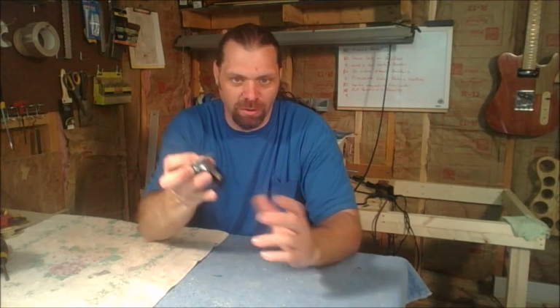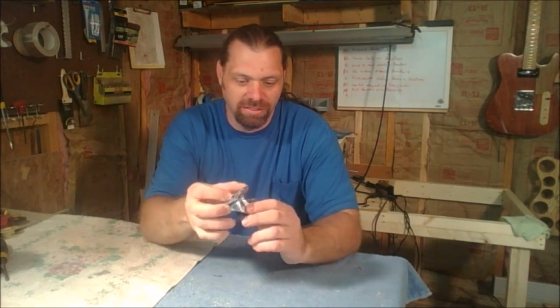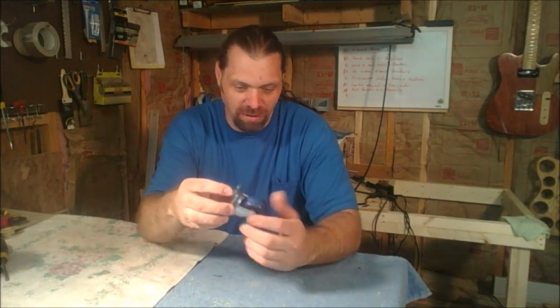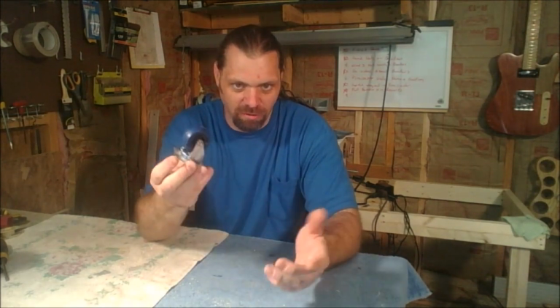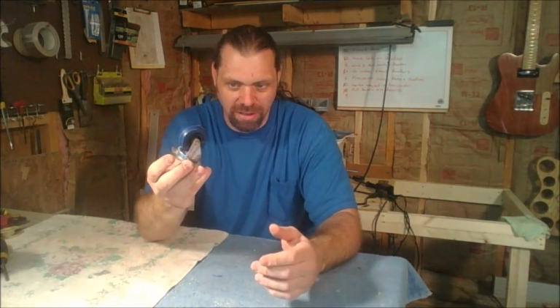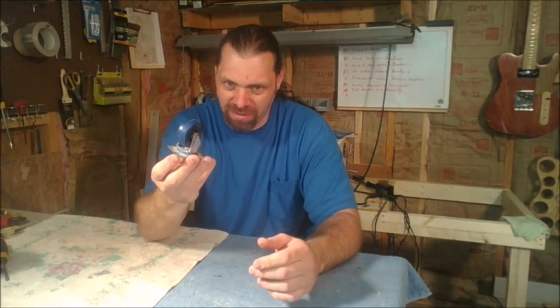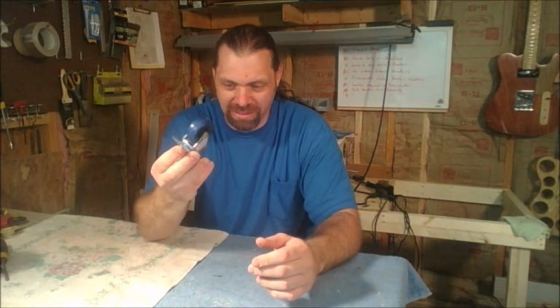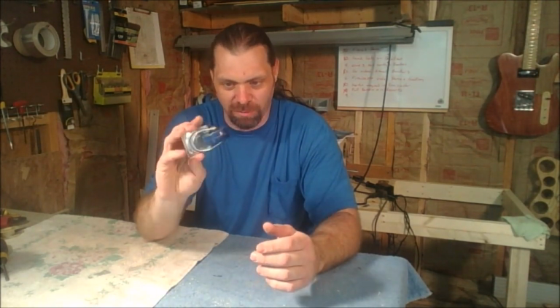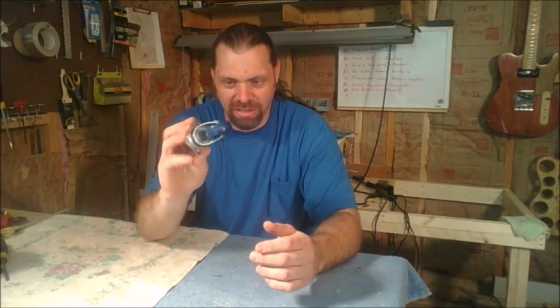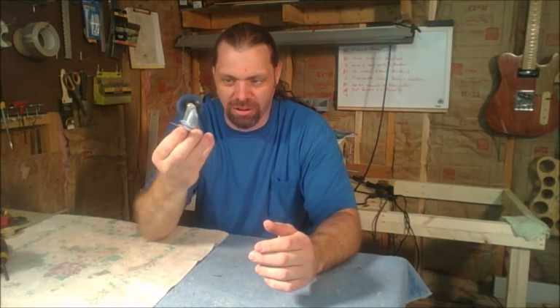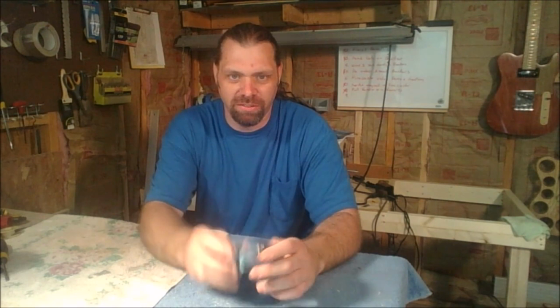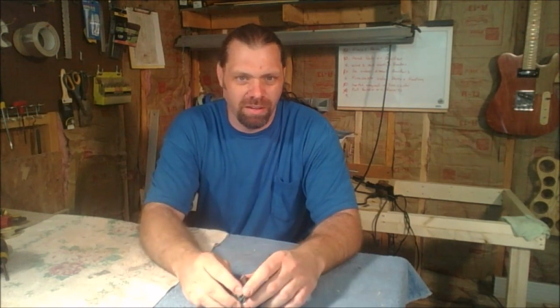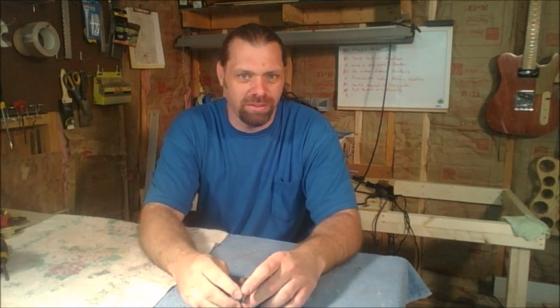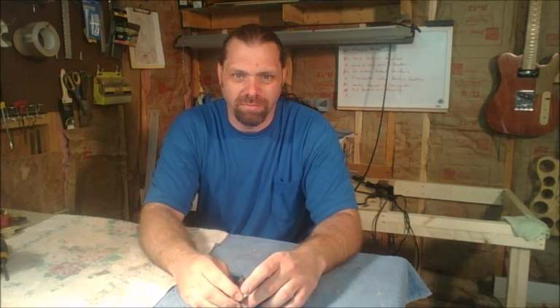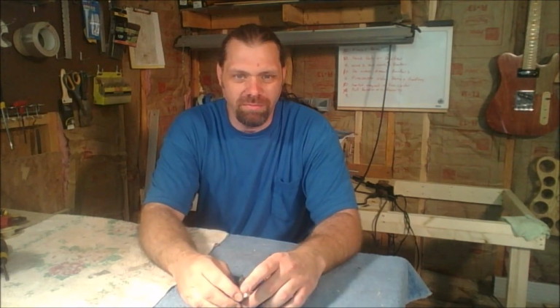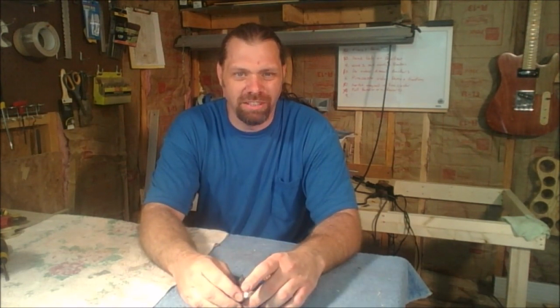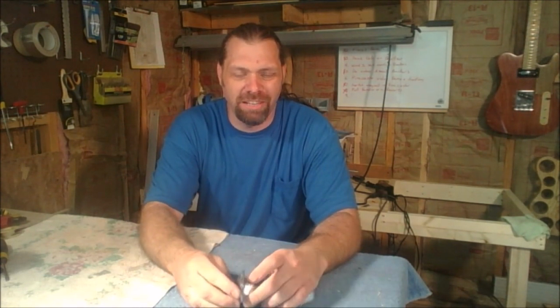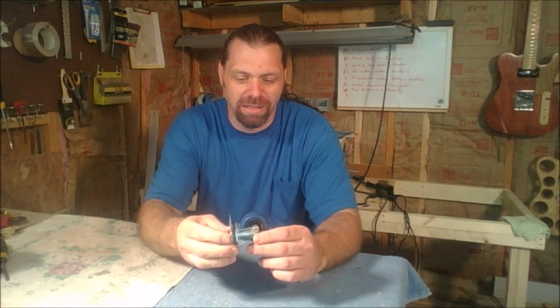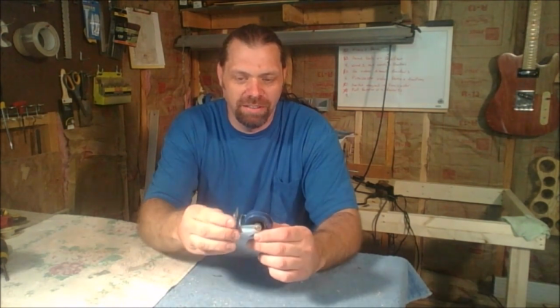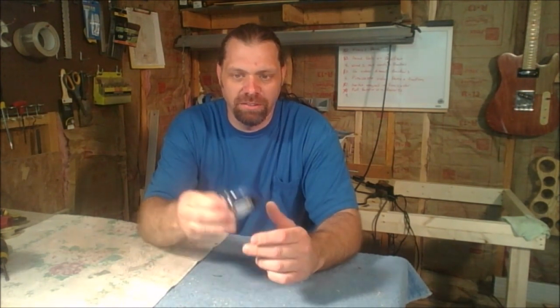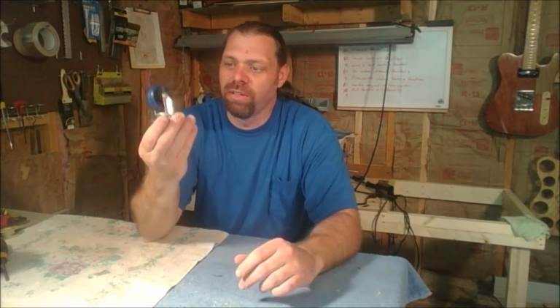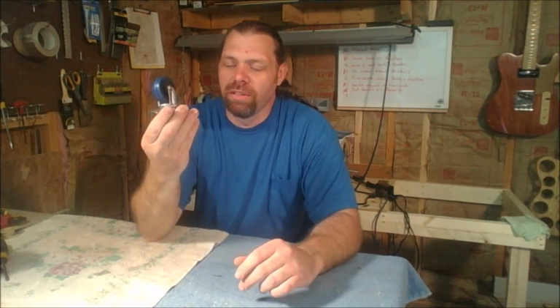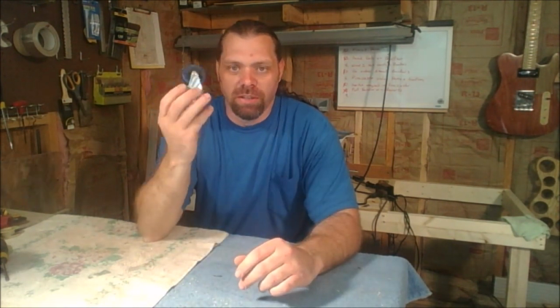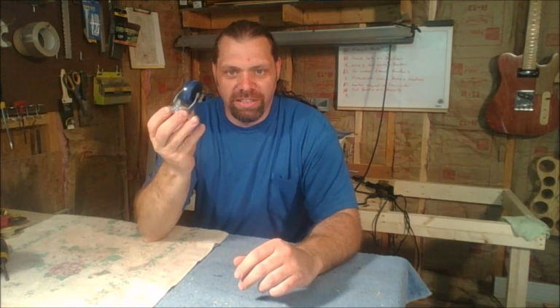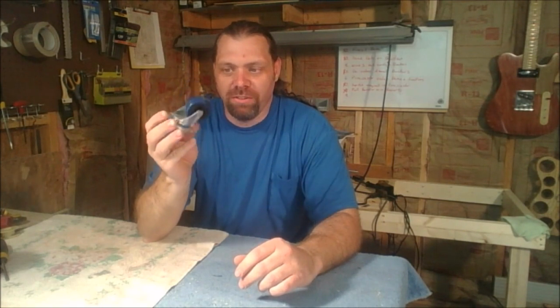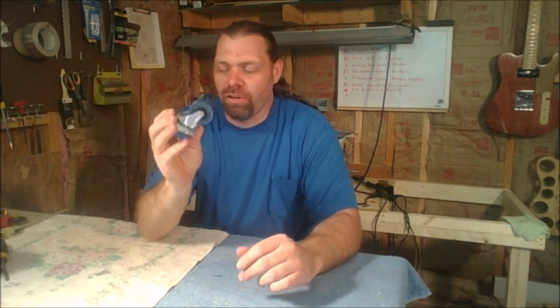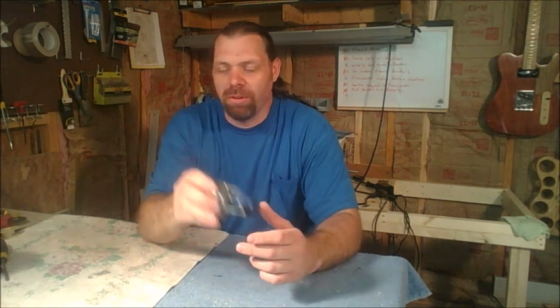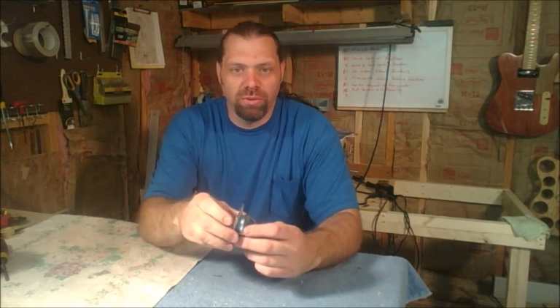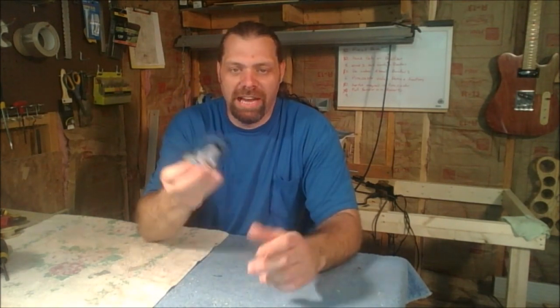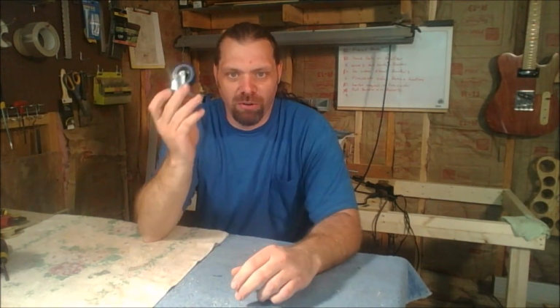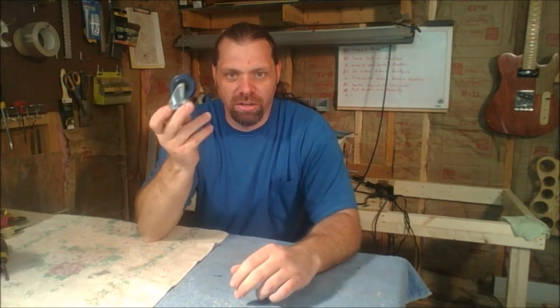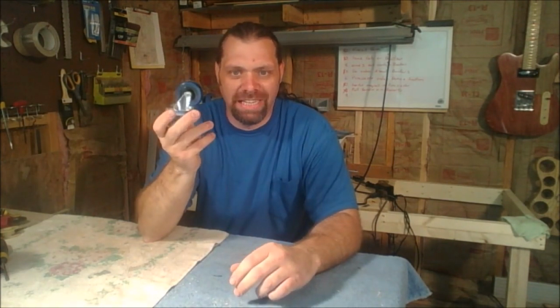They've got anywhere from inch-and-five-eighths — I think that's the smallest — this is the two-inch, up to six or eight inch or something like that. So two-inch casters for the bottom of your tools — you can't go wrong at $2.99.